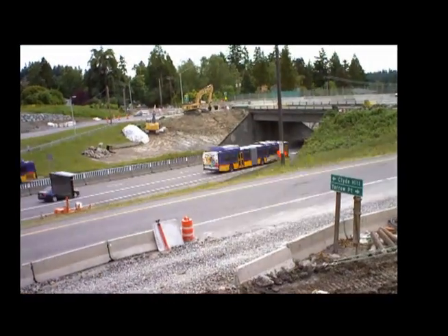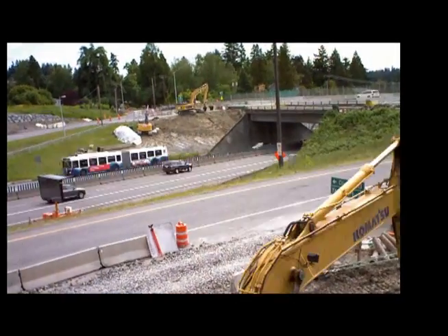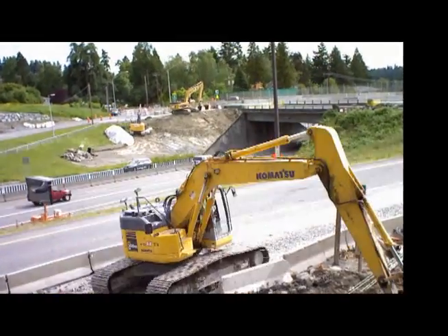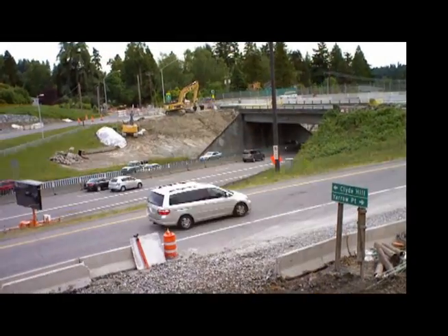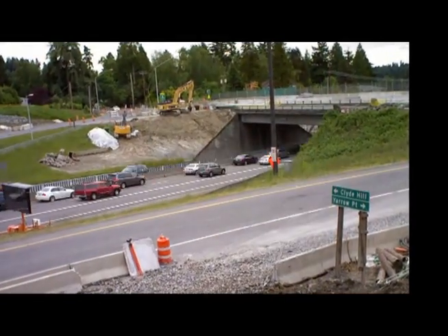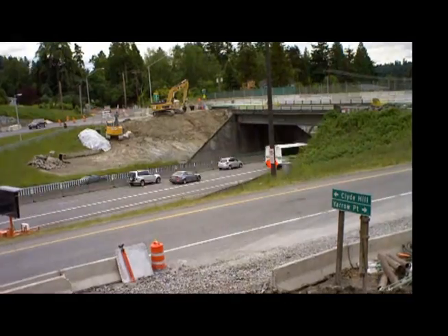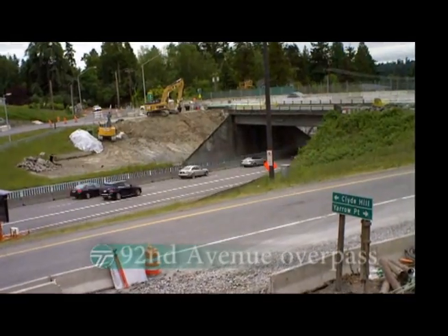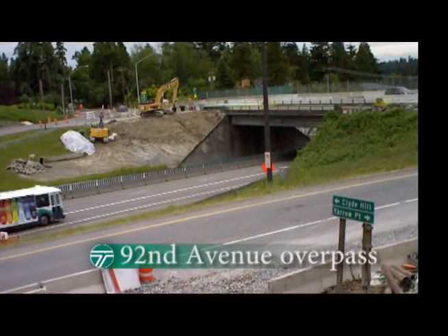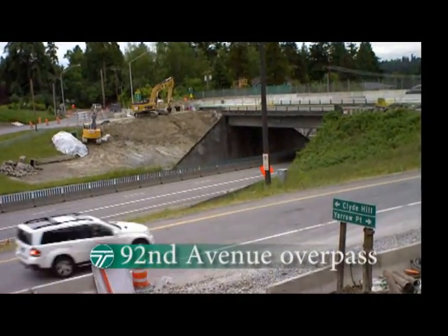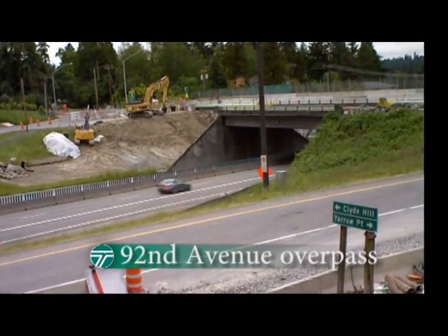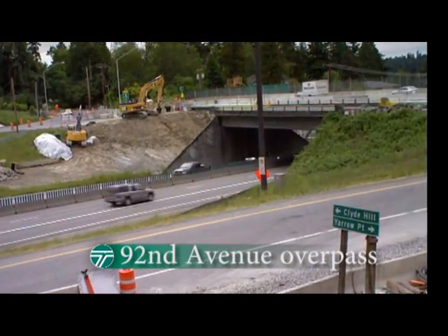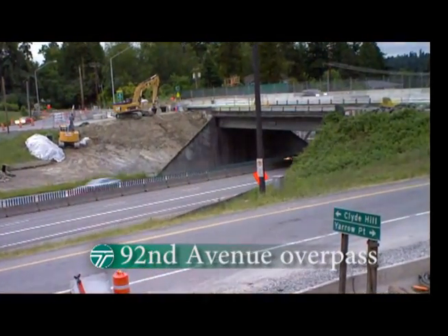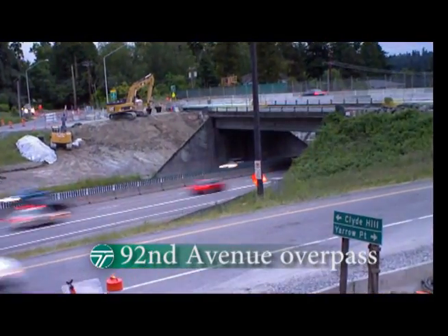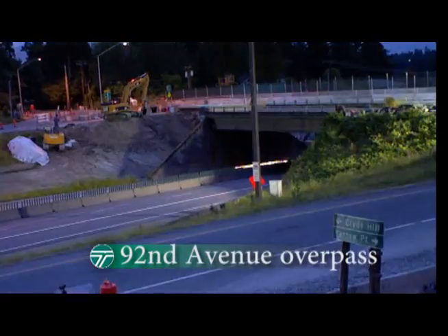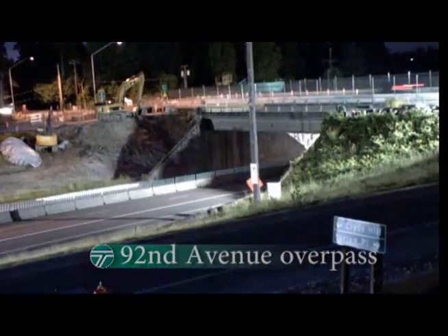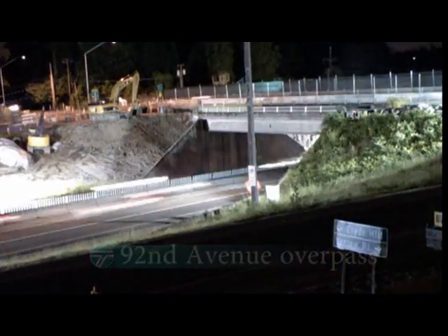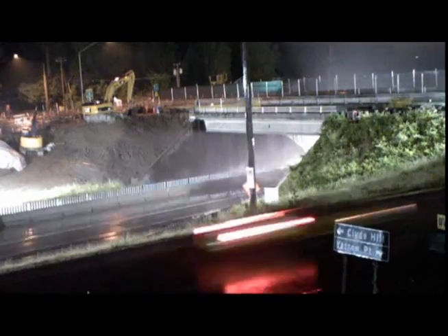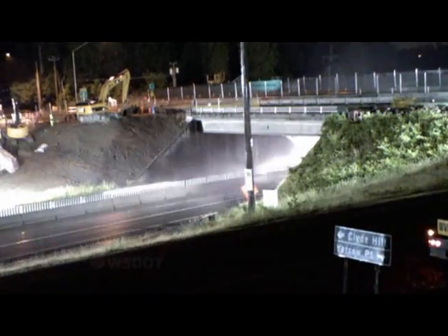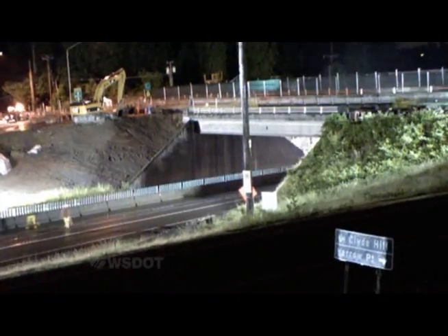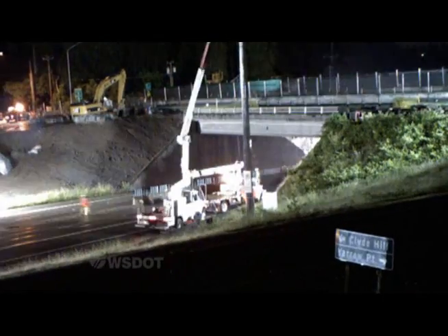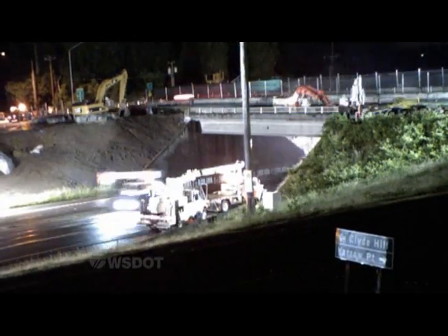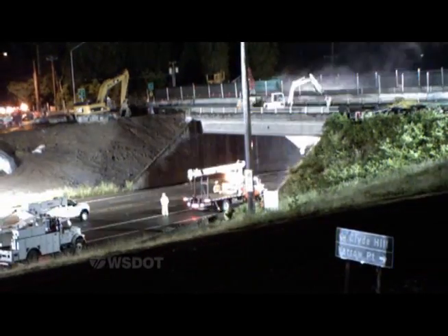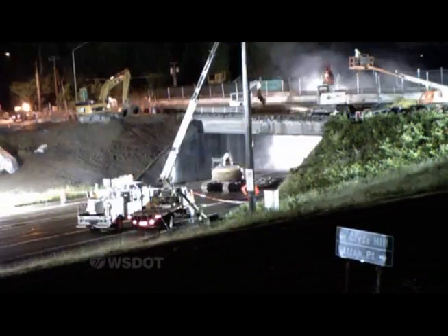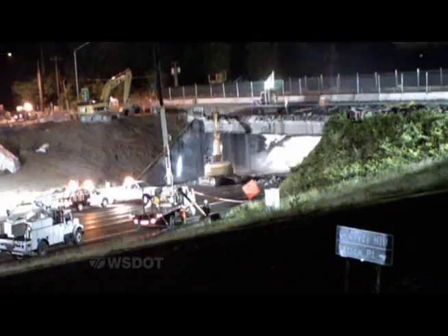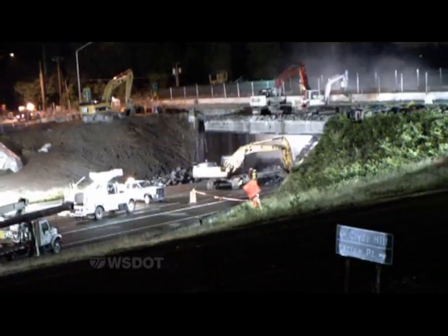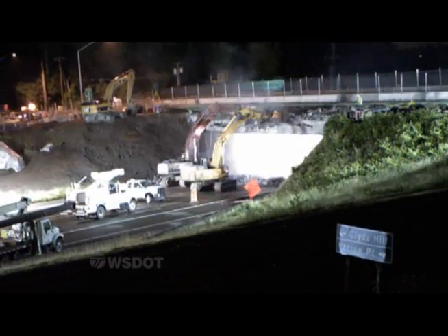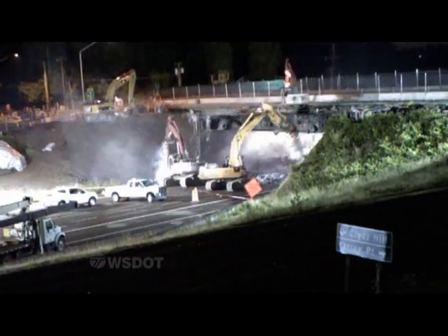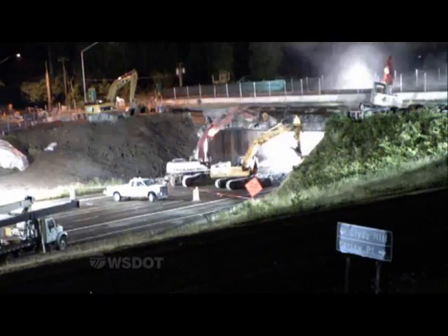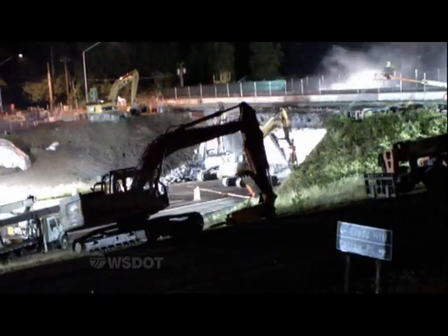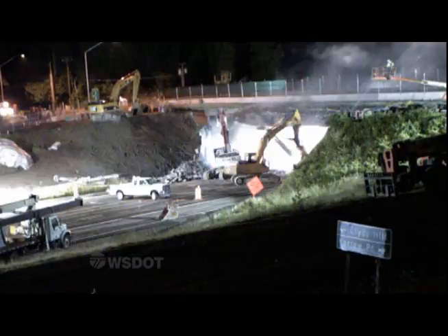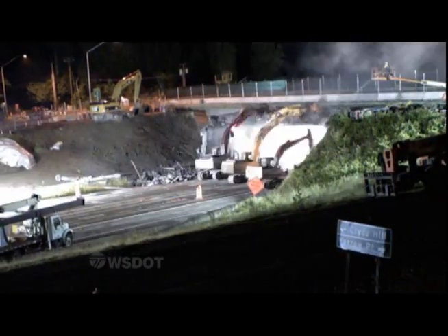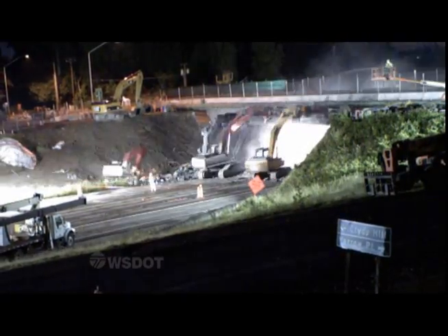Traffic is still moving on 520 and Medina right up to the Friday night closure of the roadway. In this time-lapse video, we see crews moving in at 11 o'clock. The median barrier is removed and heavy equipment reports for duty at the stroke of midnight. Tonight, the old 92nd Avenue overpass becomes history.